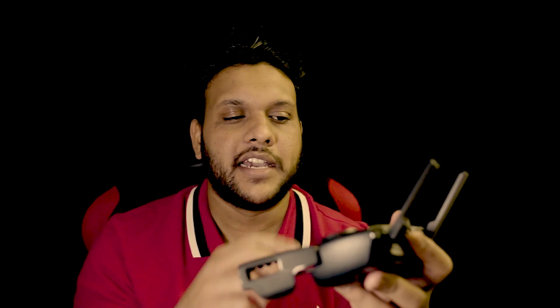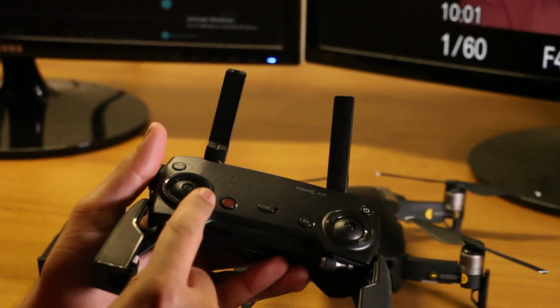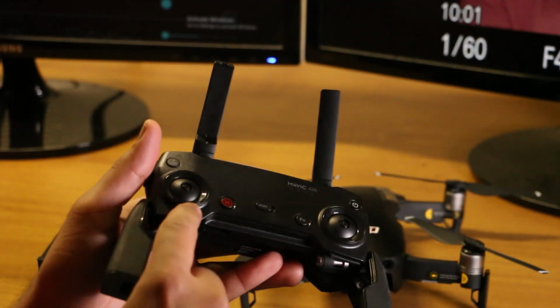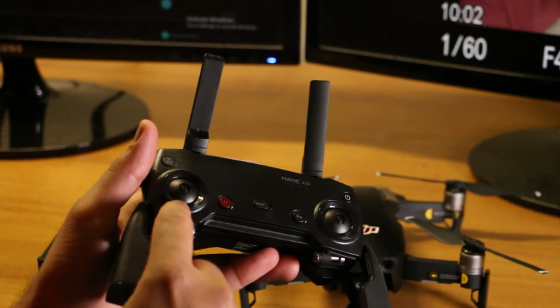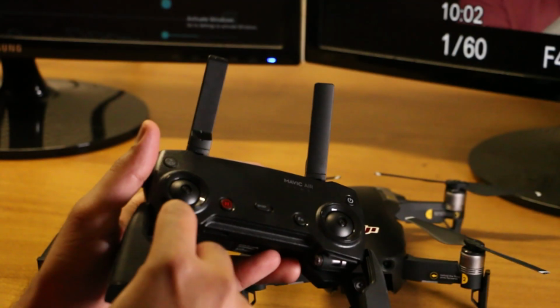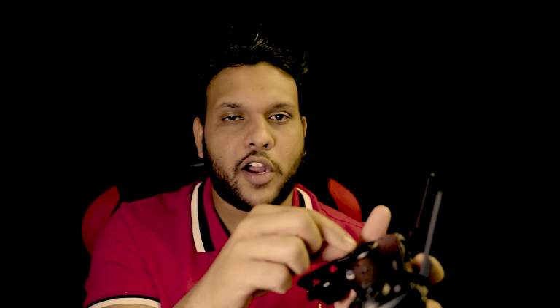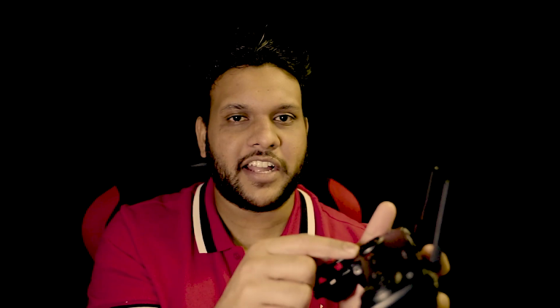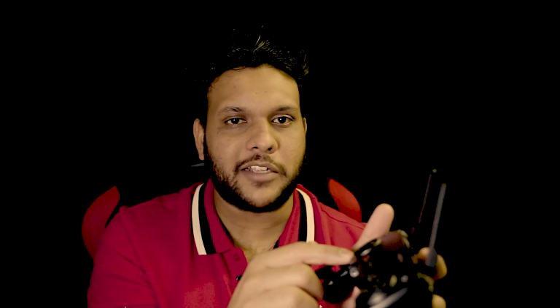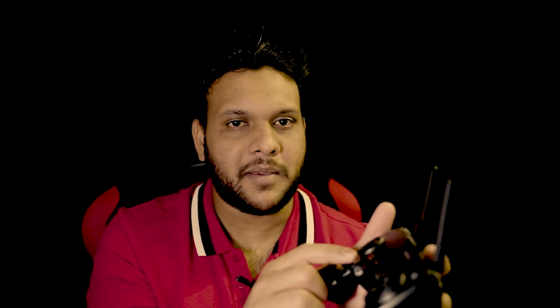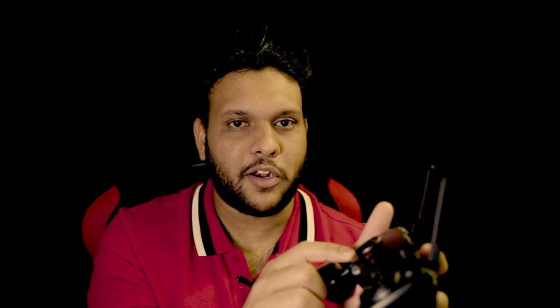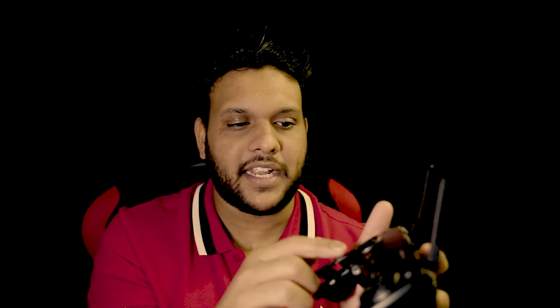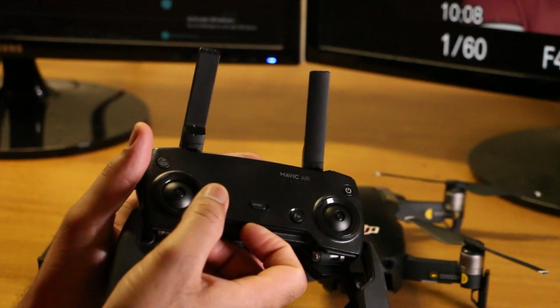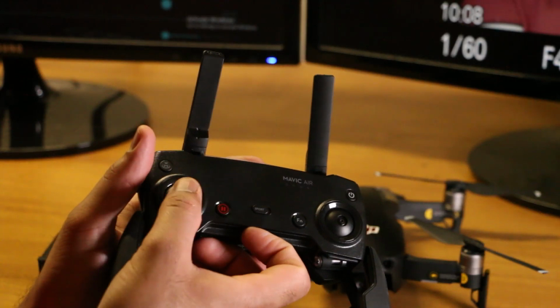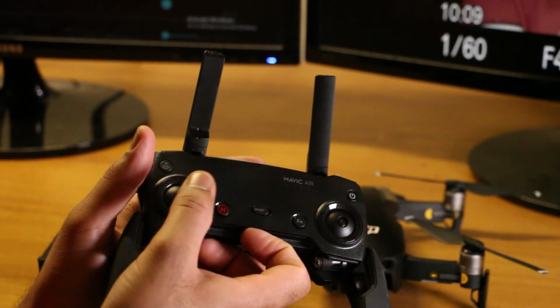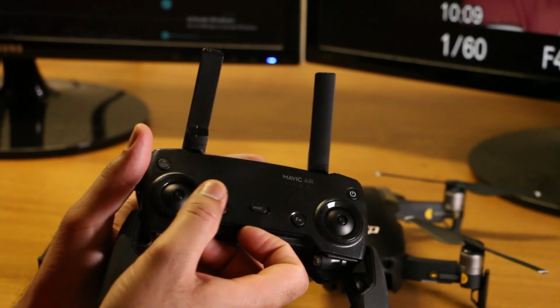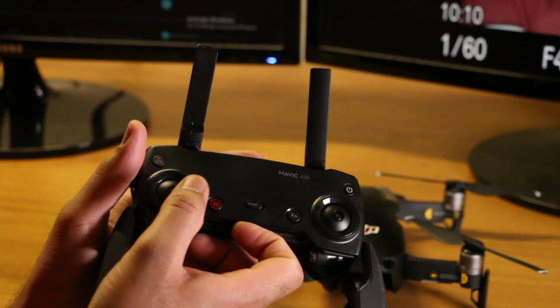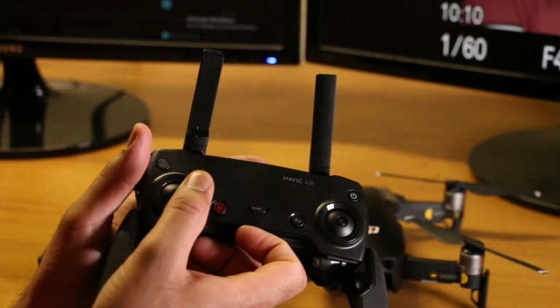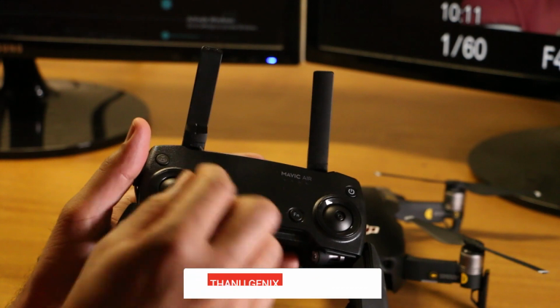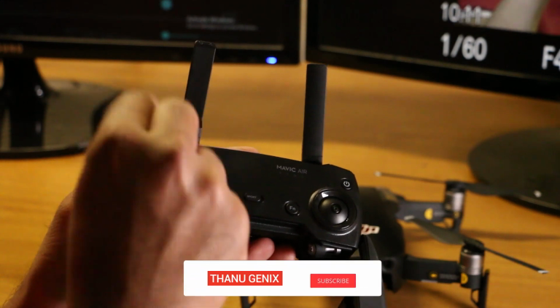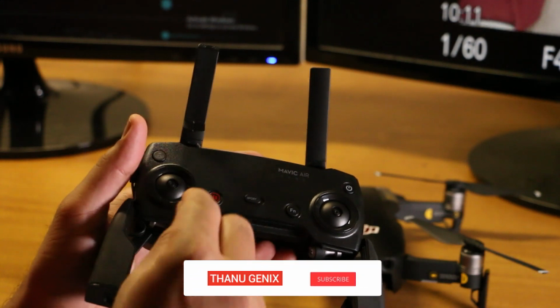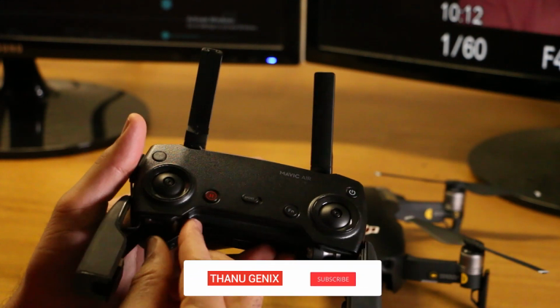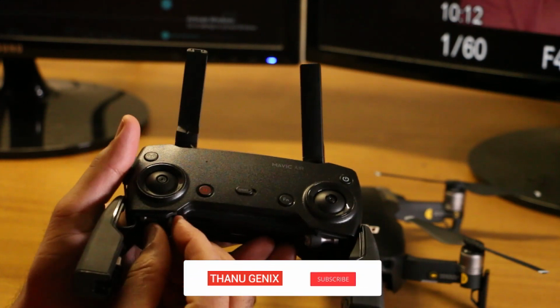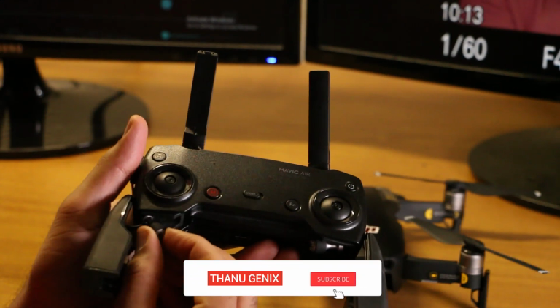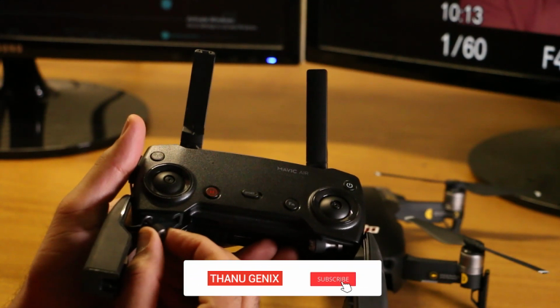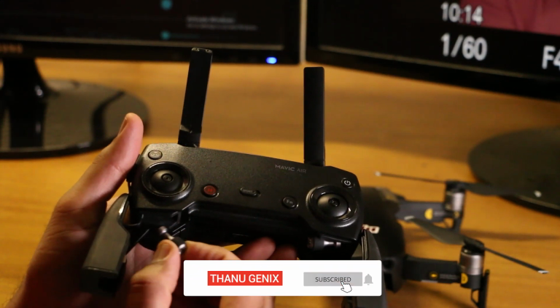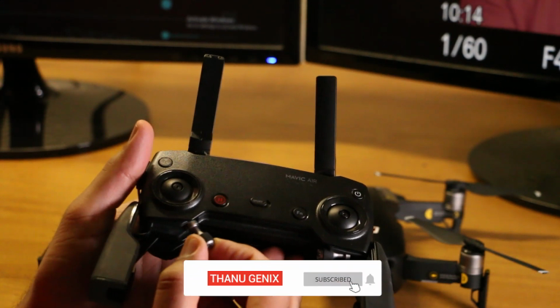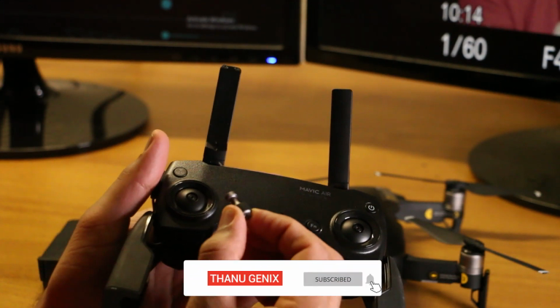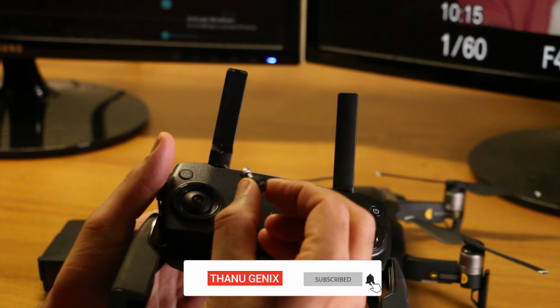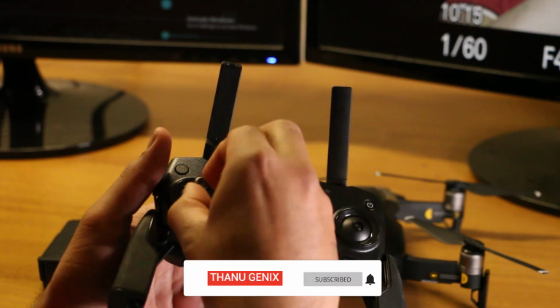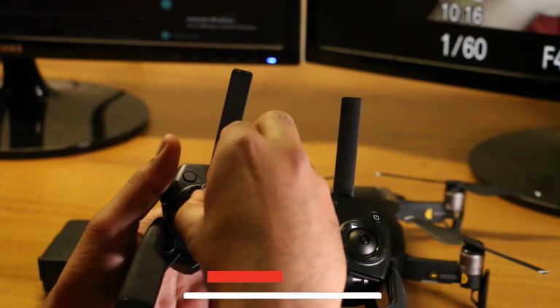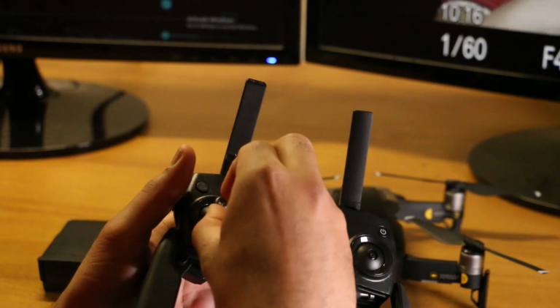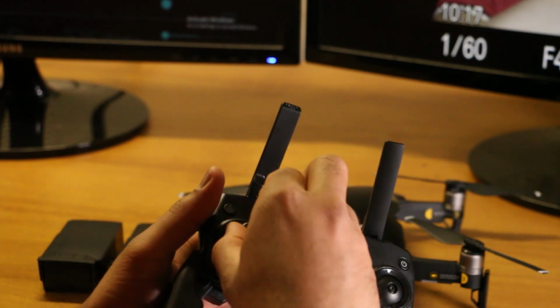We have a mobile device with 3D support. This drone can be used with a Wi-Fi remote.